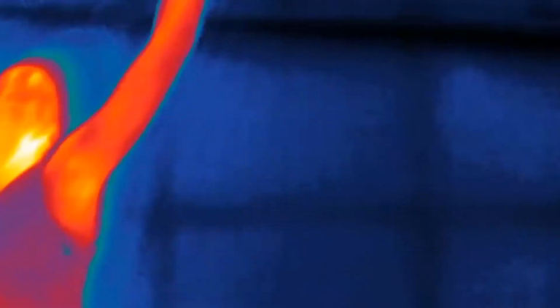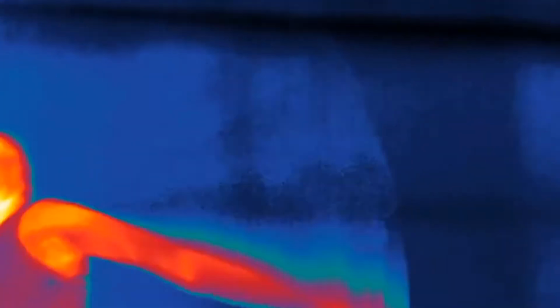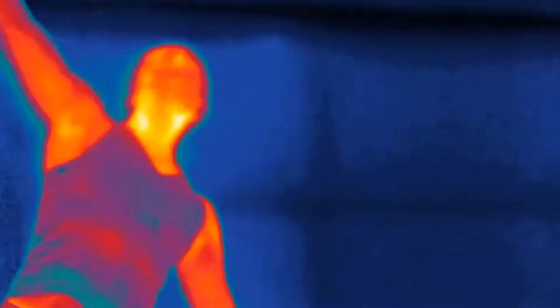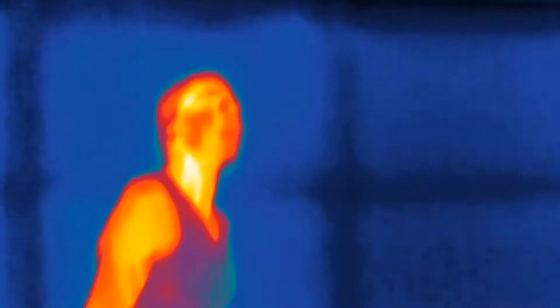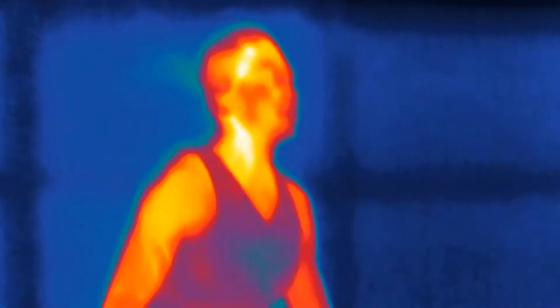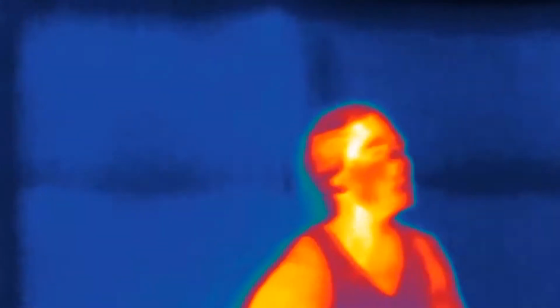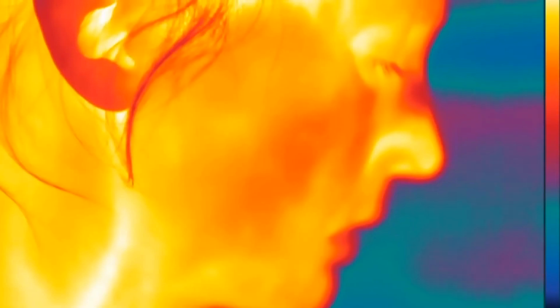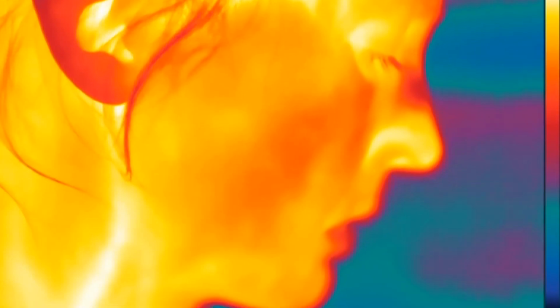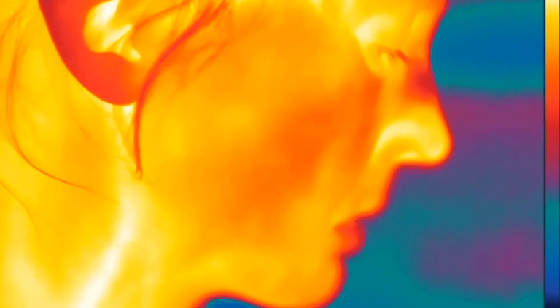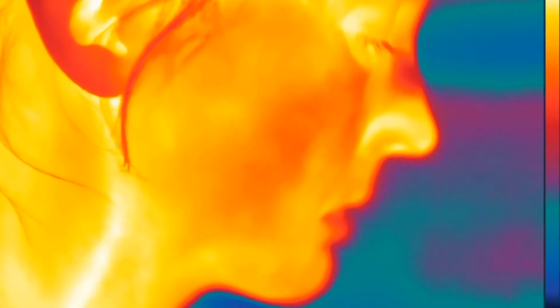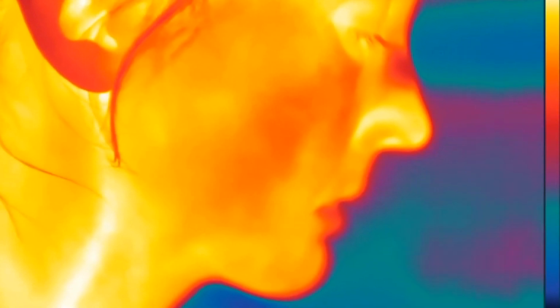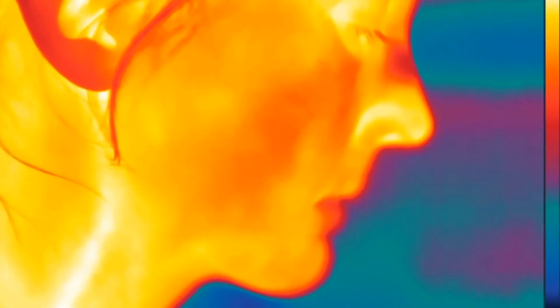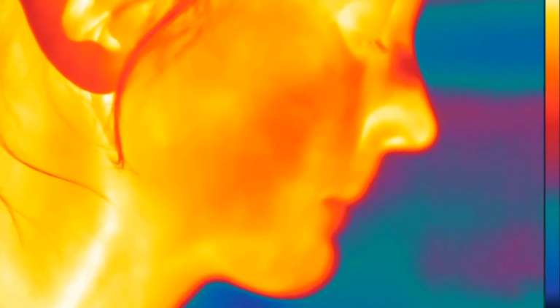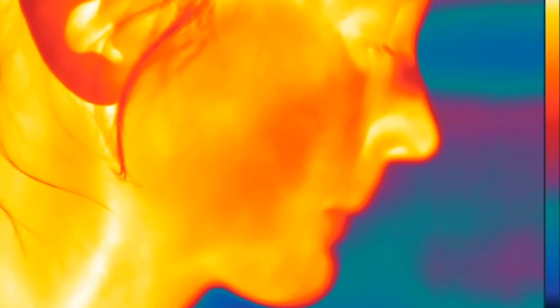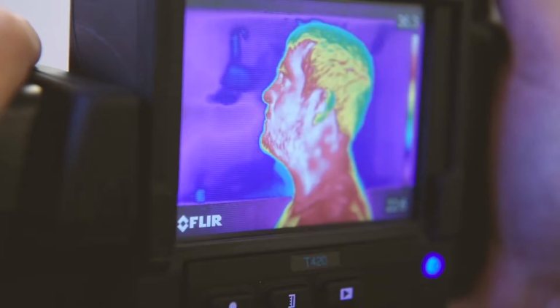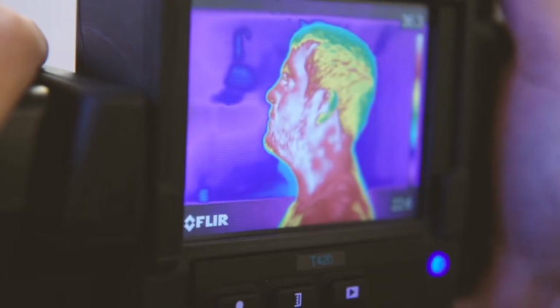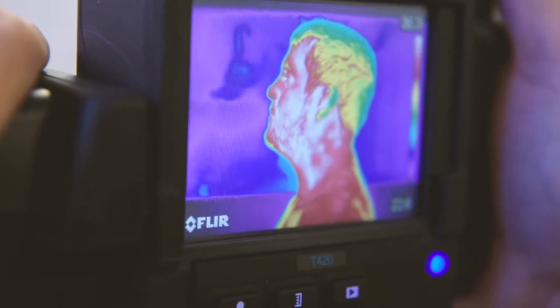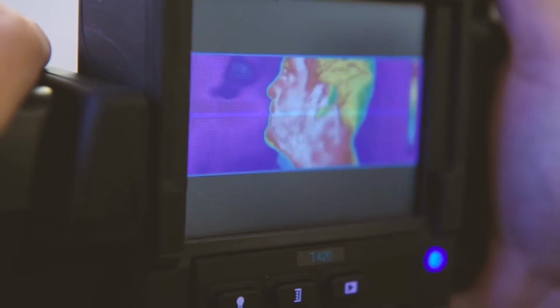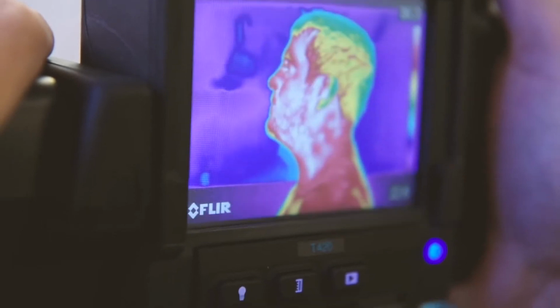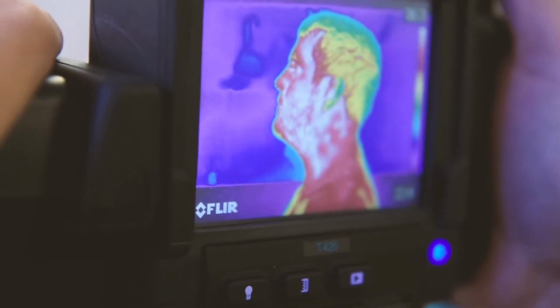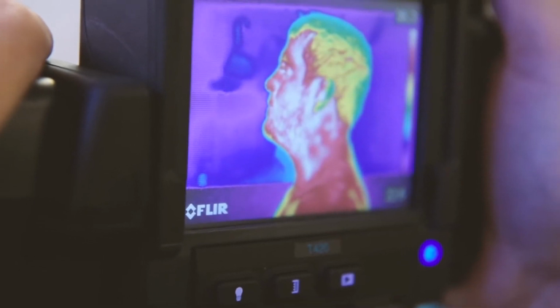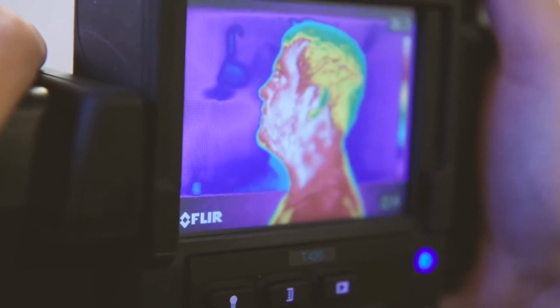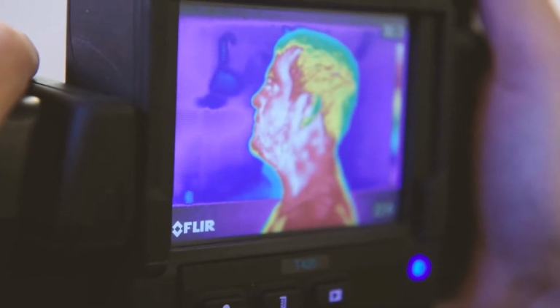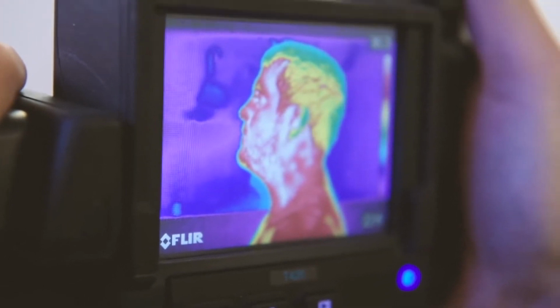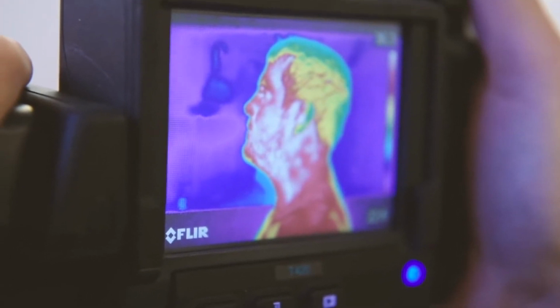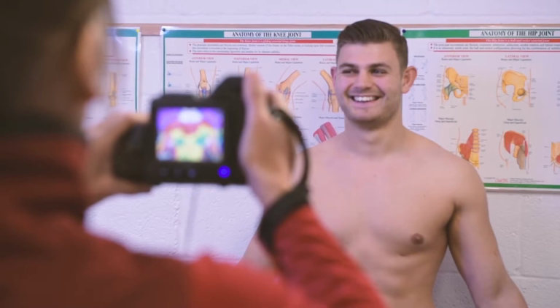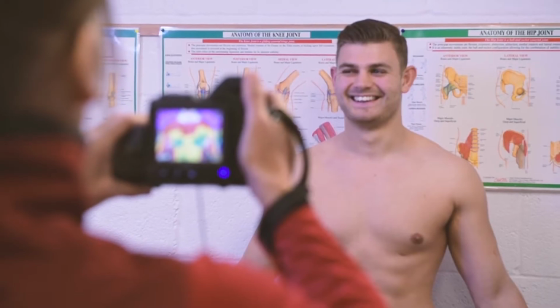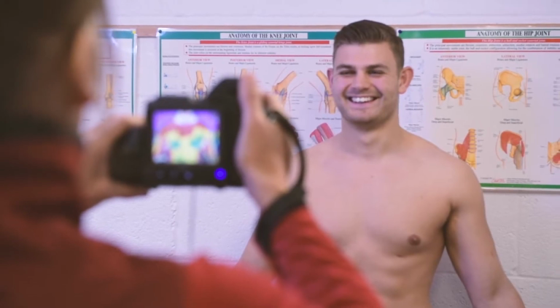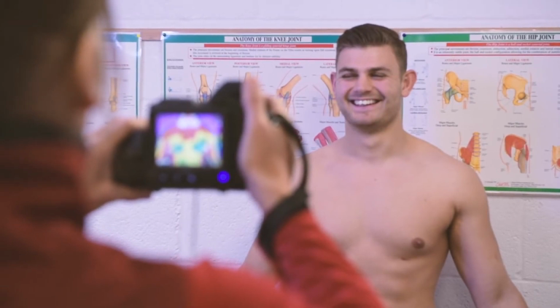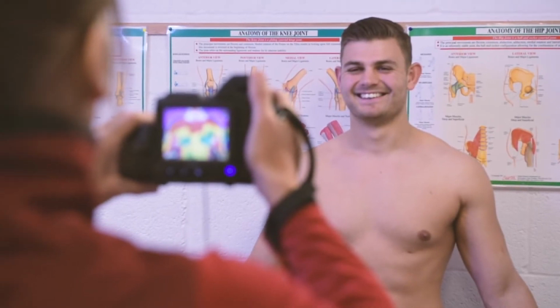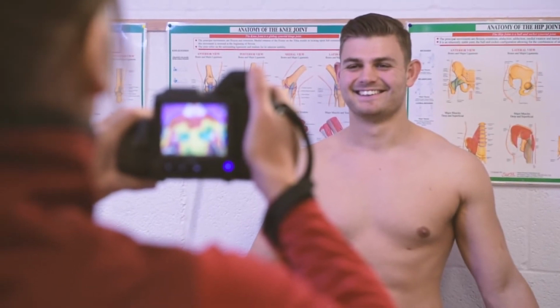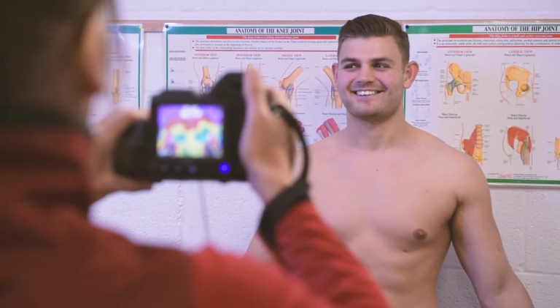Thermography has been useful in evaluating these injuries, monitoring them post-competition, and ensuring that these injuries are not going to last.